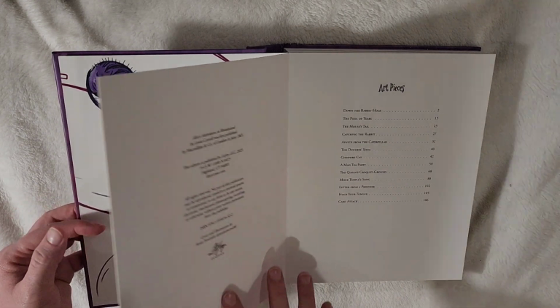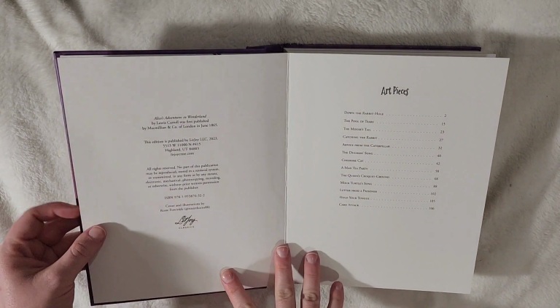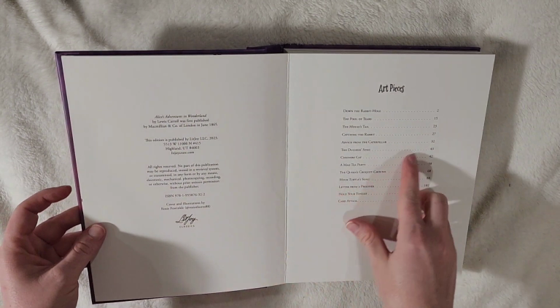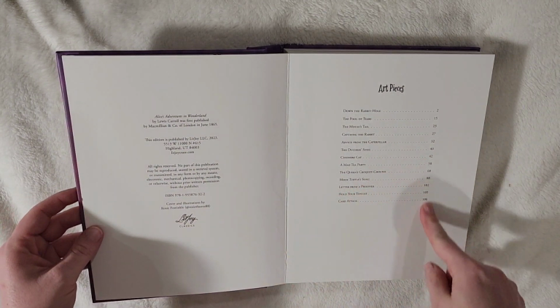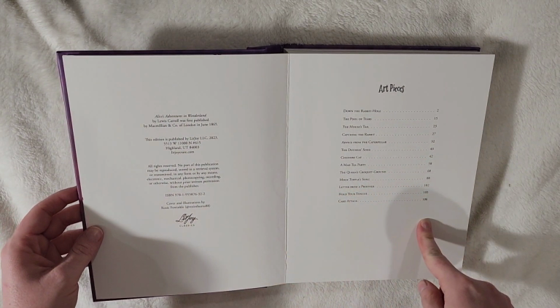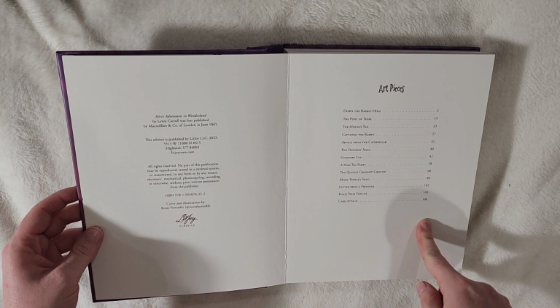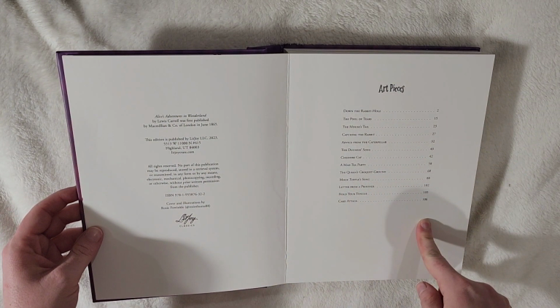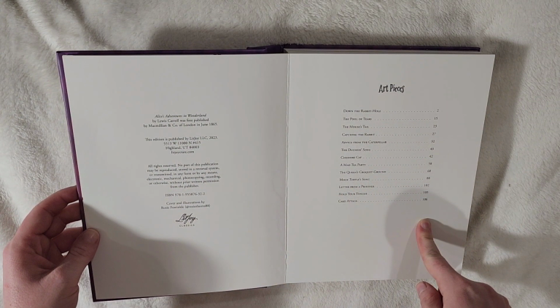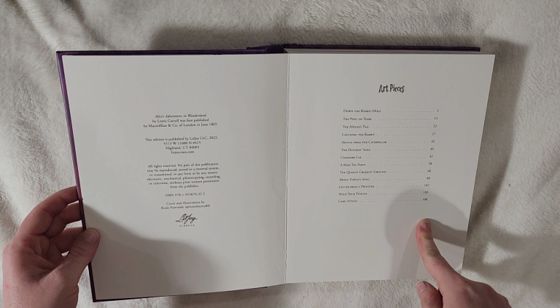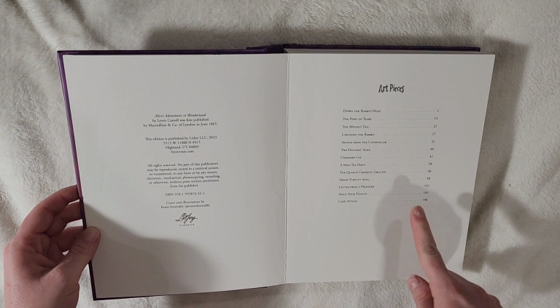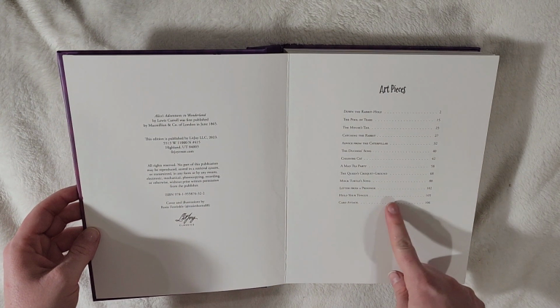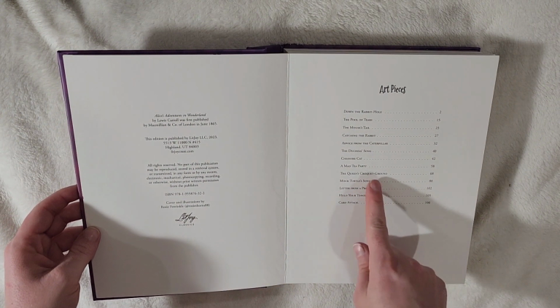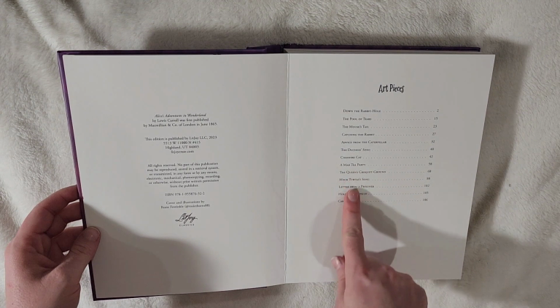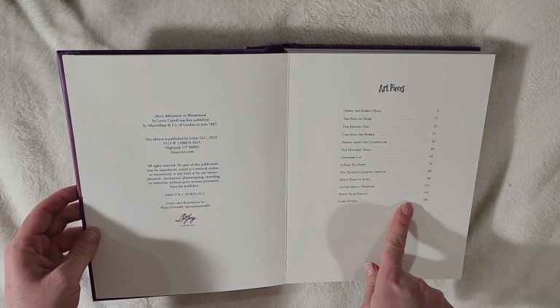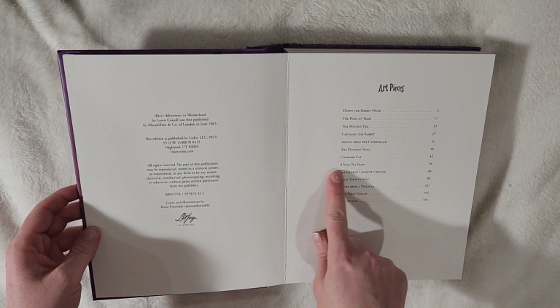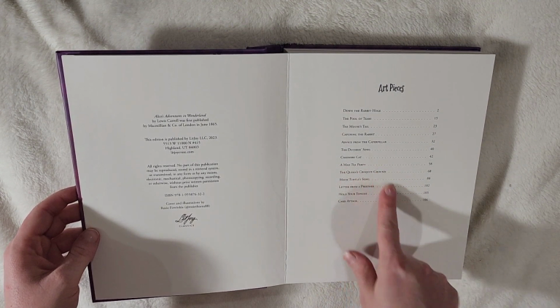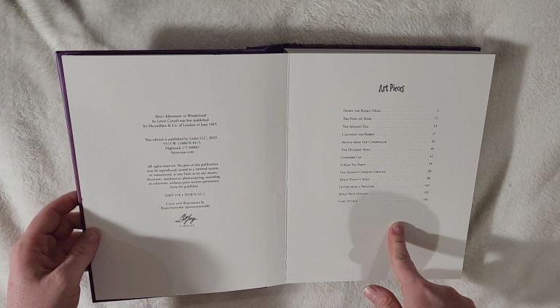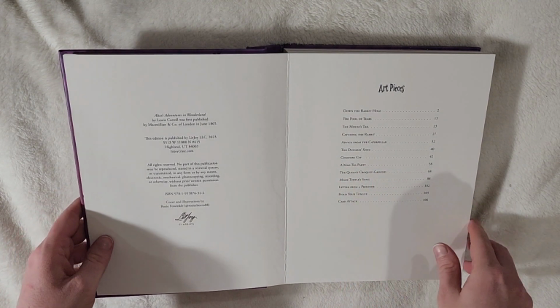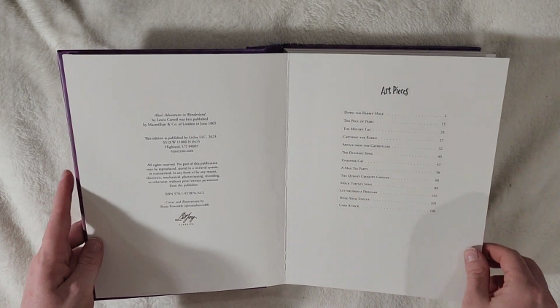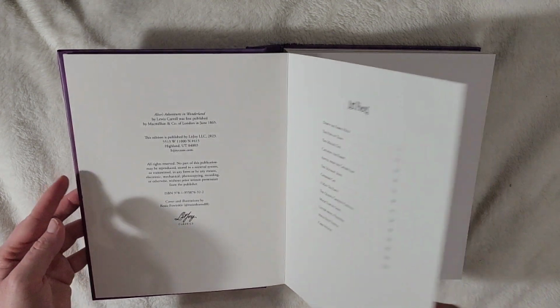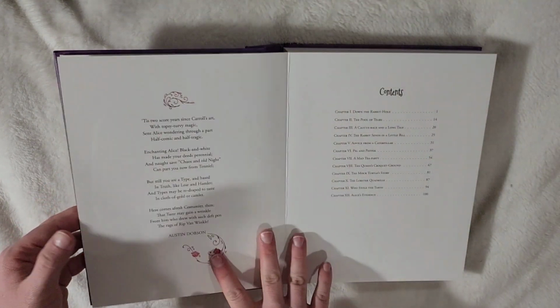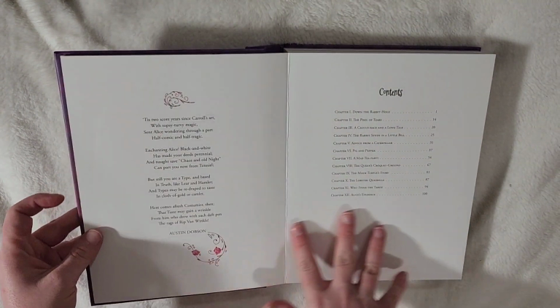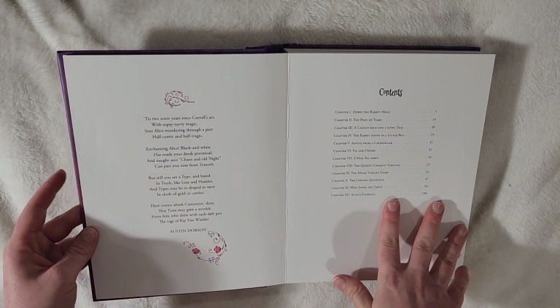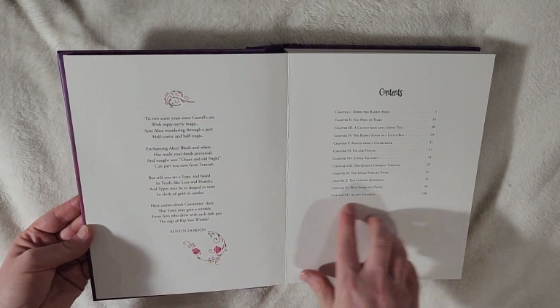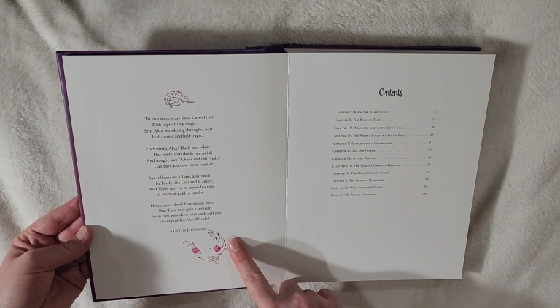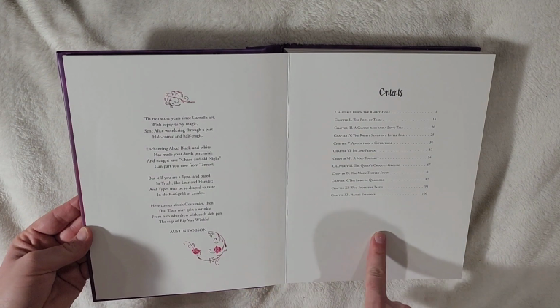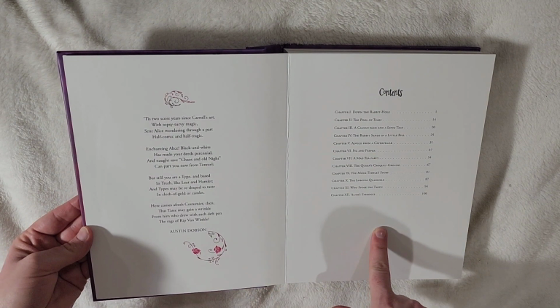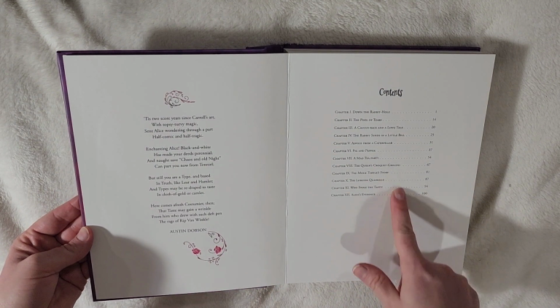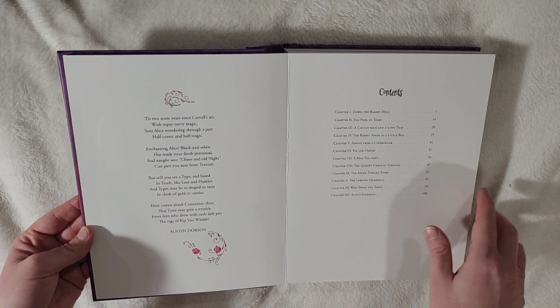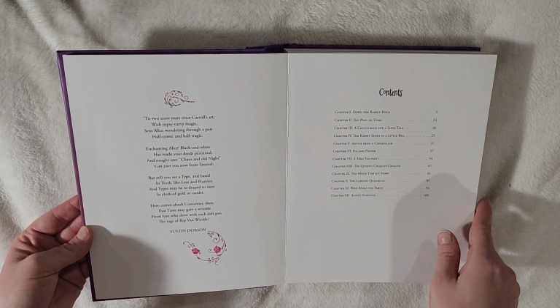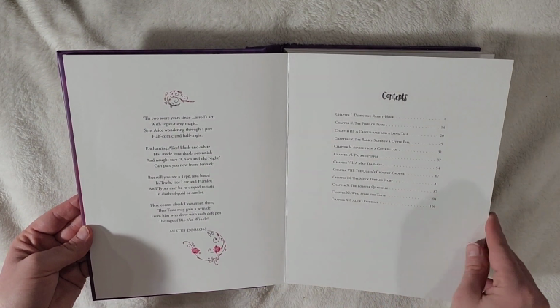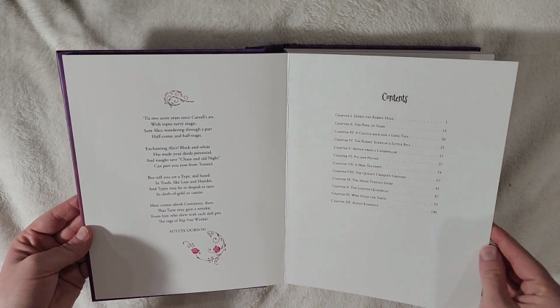Keep on looking. Here we have a list of all the art pieces. I don't know that we'll get to them all because I'm just gonna open them up, but we're gonna get to as many as we can. Got a poem, and the contents of the chapters.